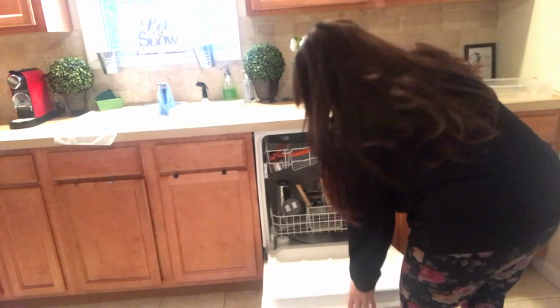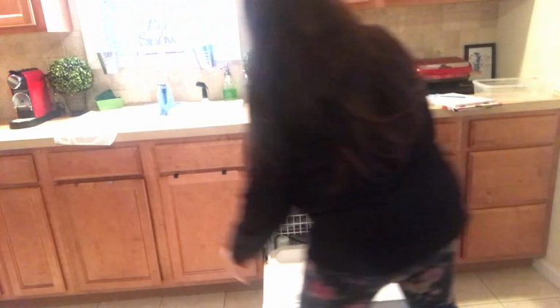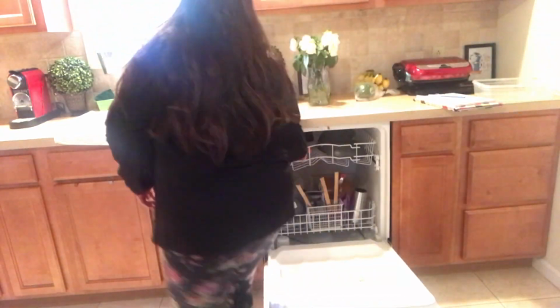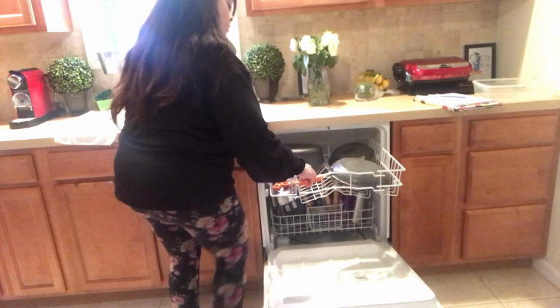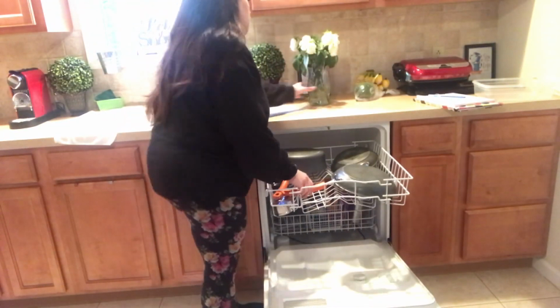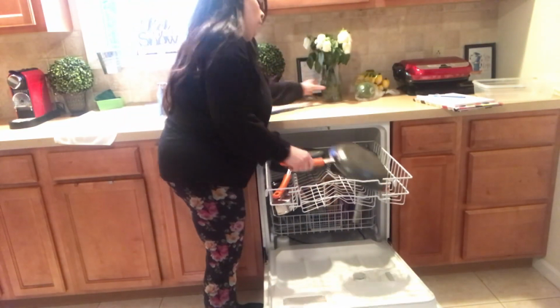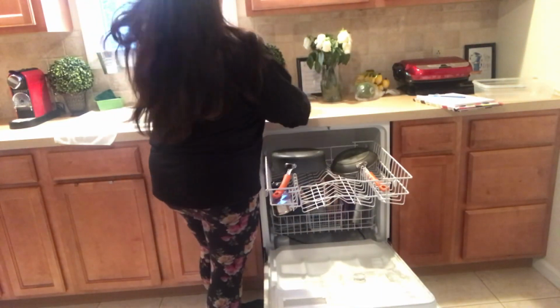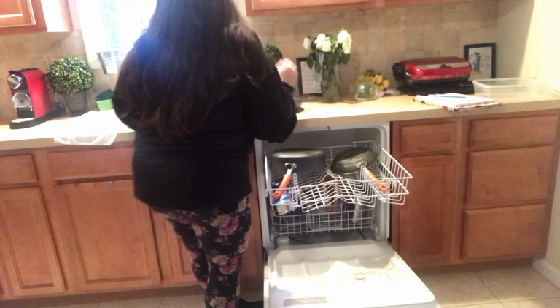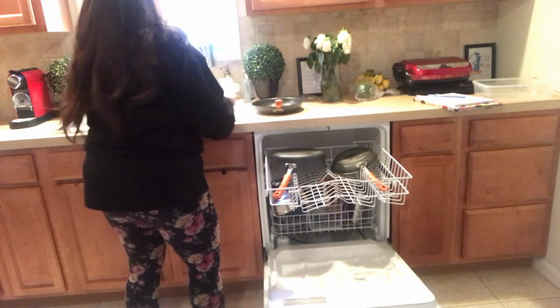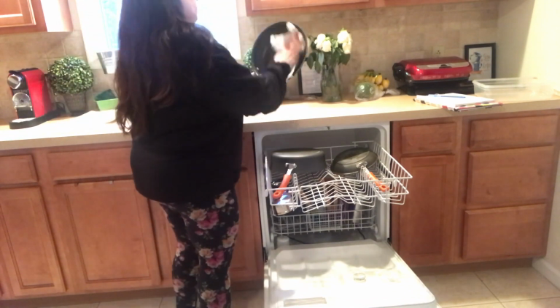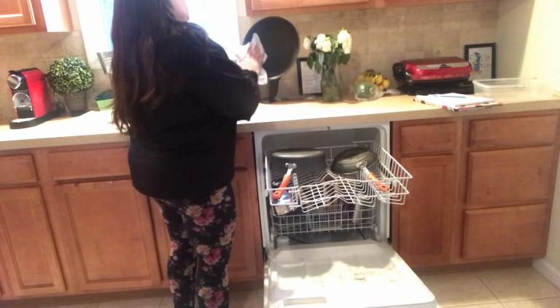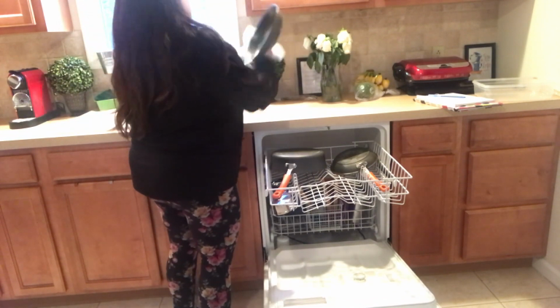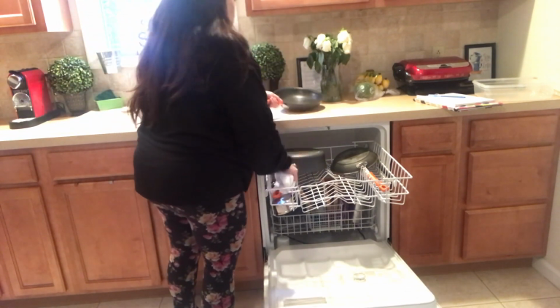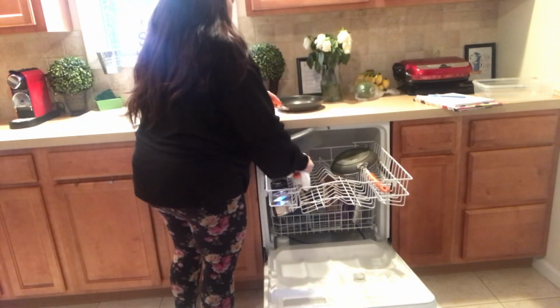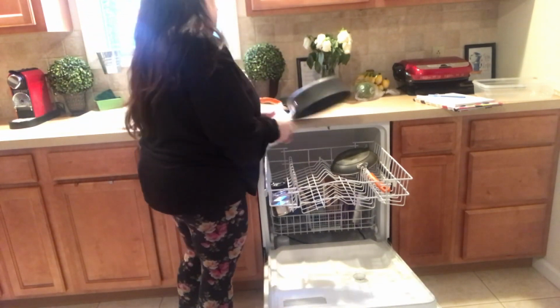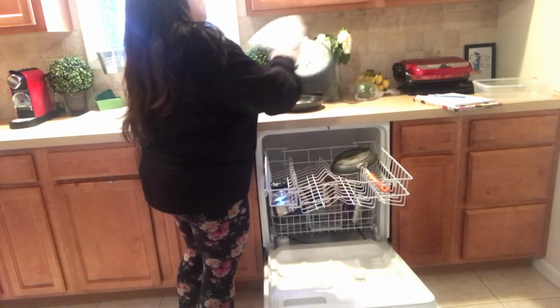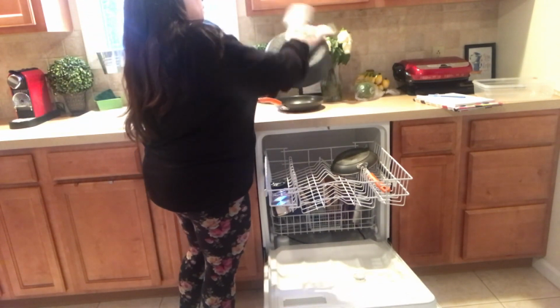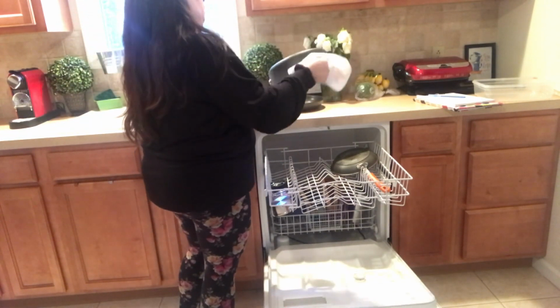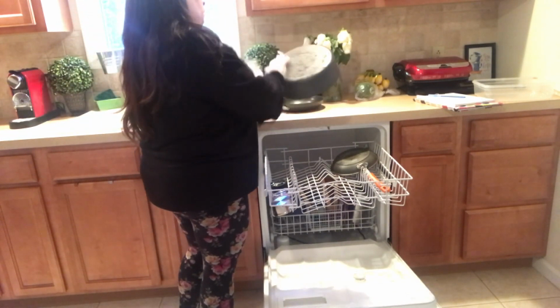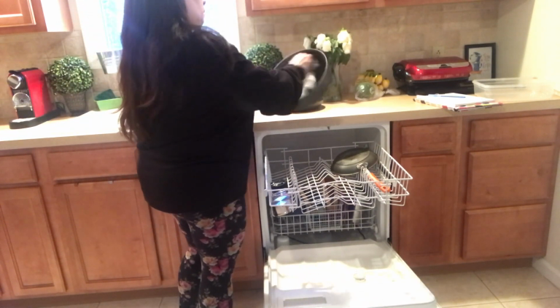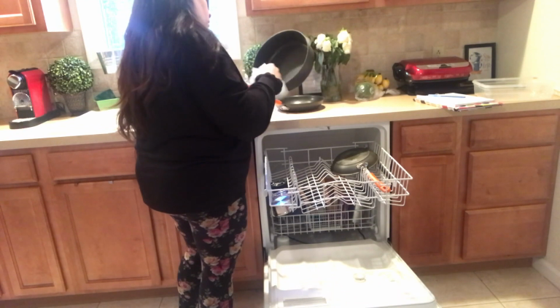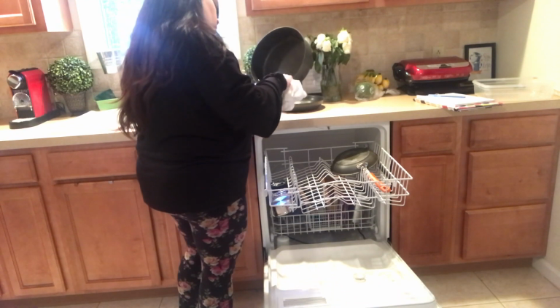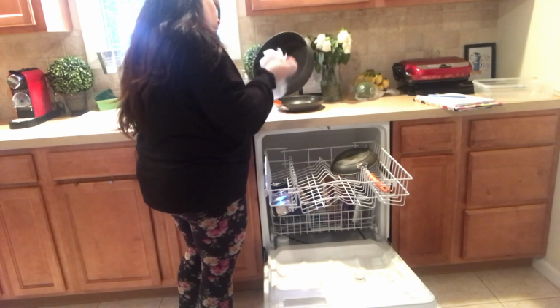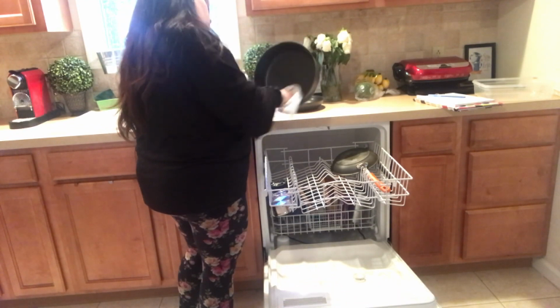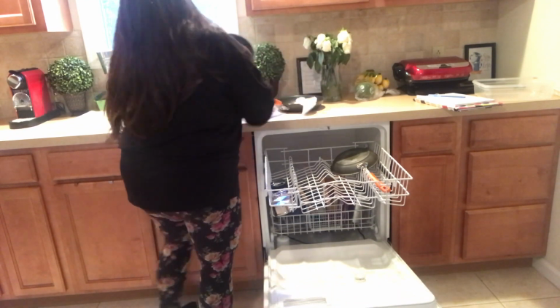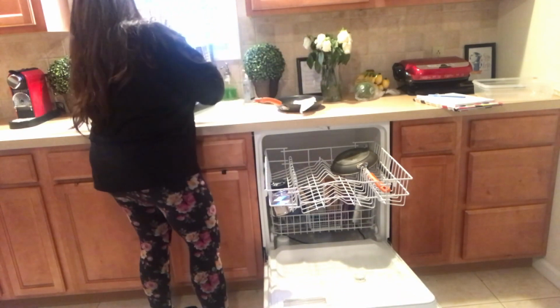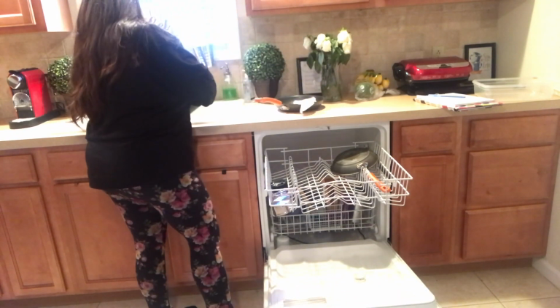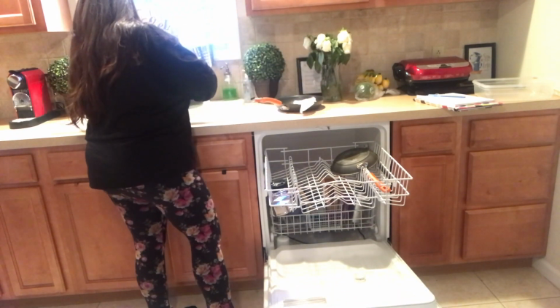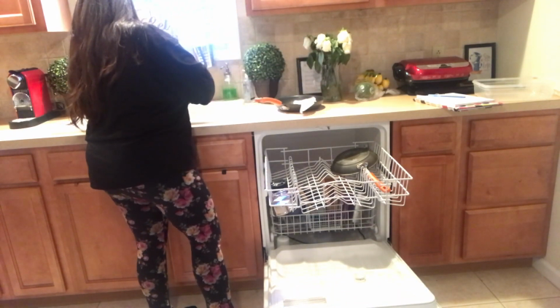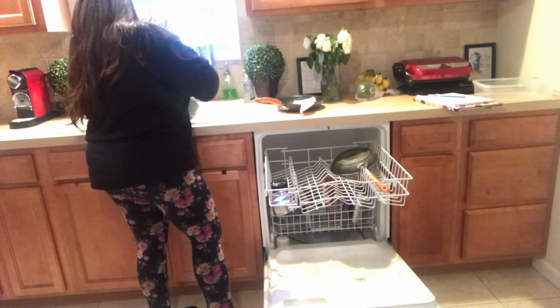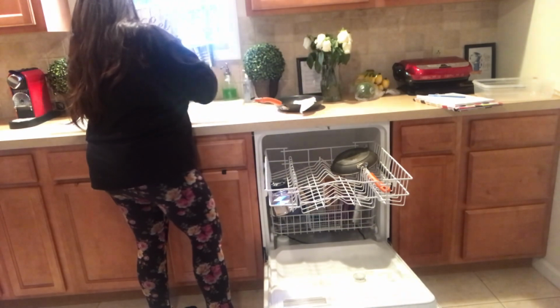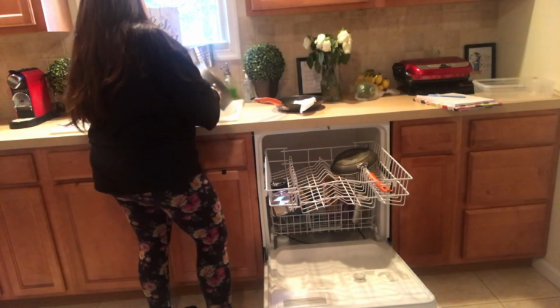Here I'm going to empty out the dishwasher. Thank God for dishwashers. And I'm drying up any kind of excess water that is leftover.